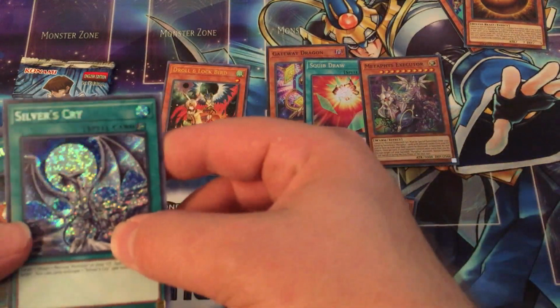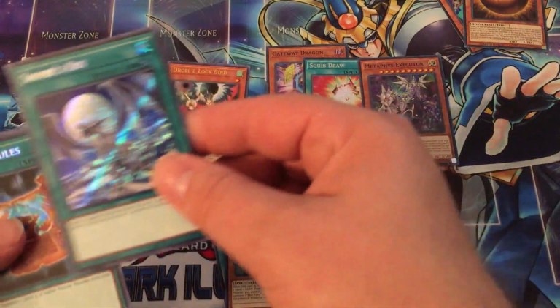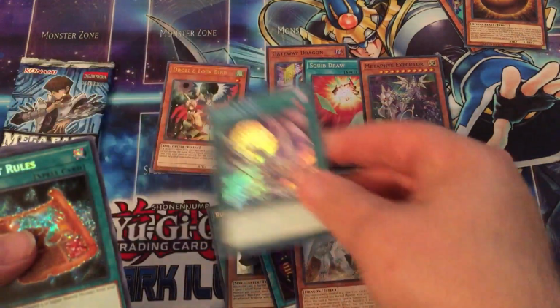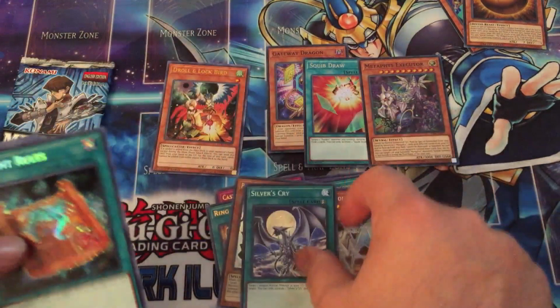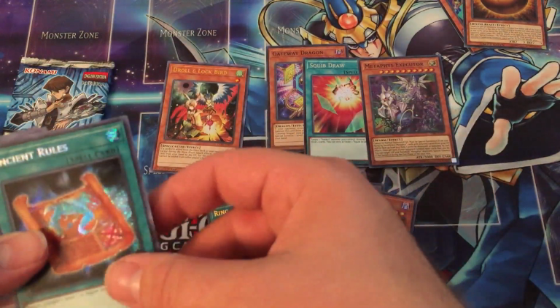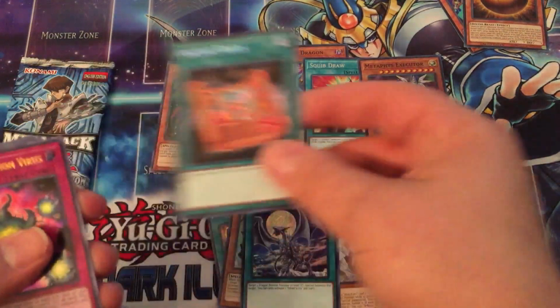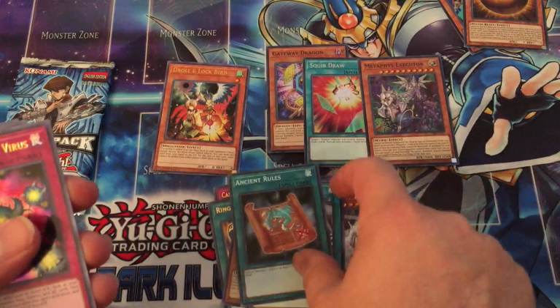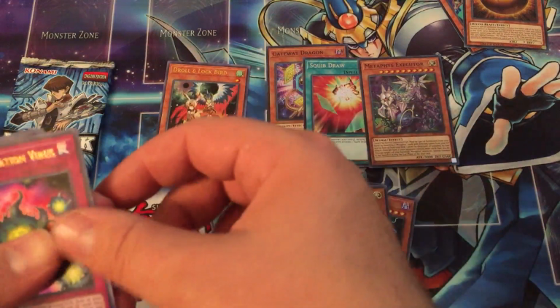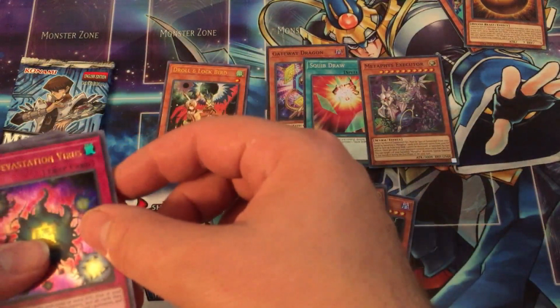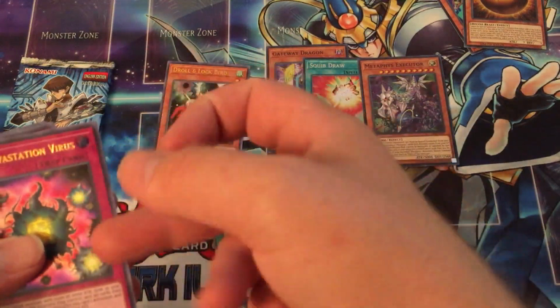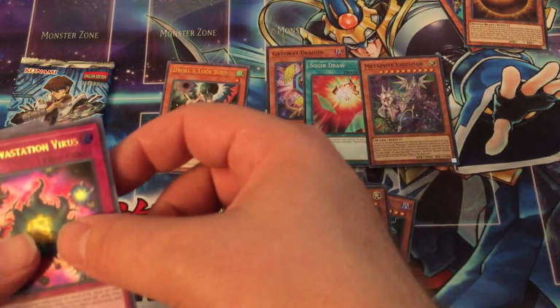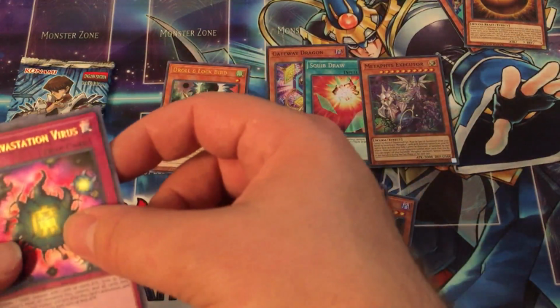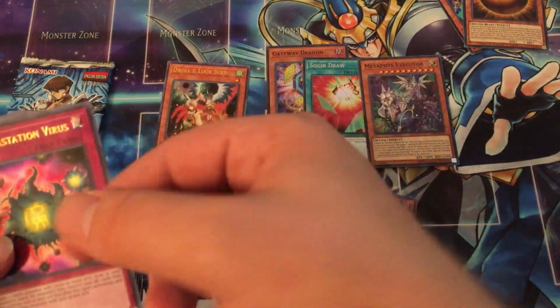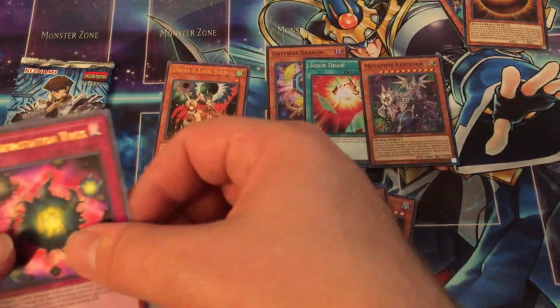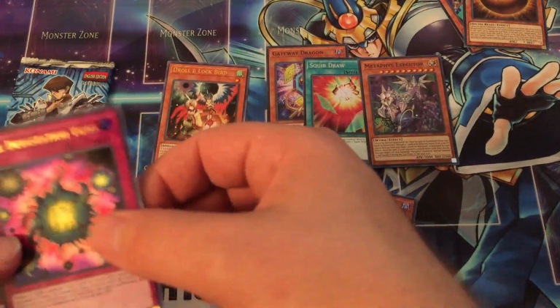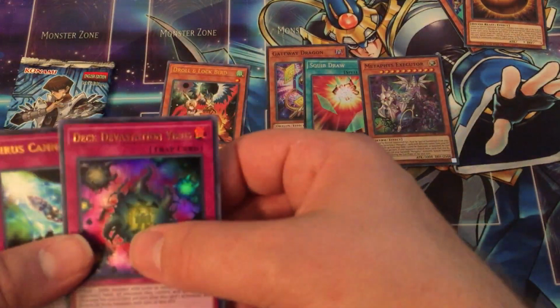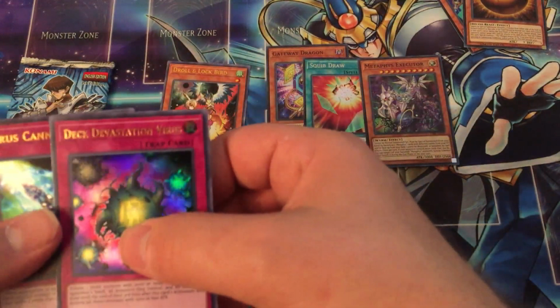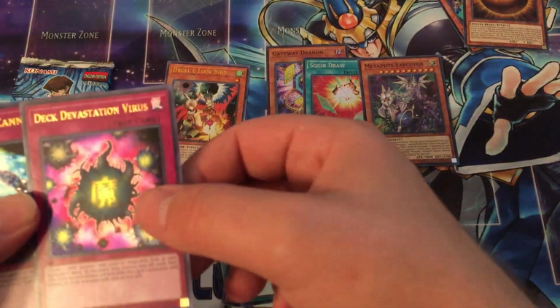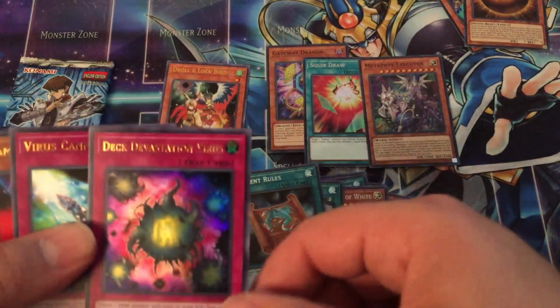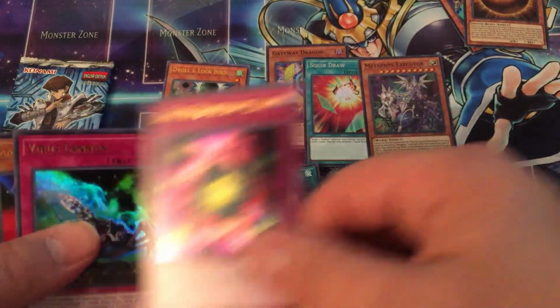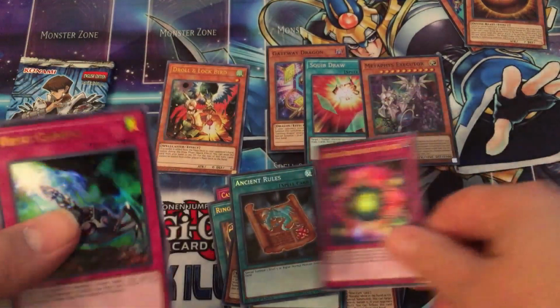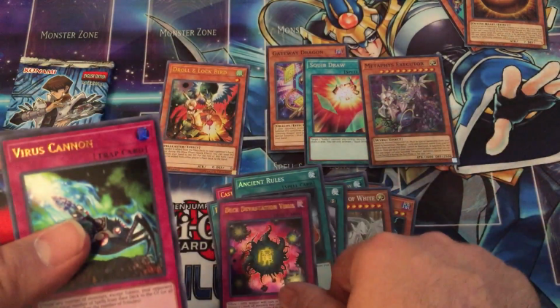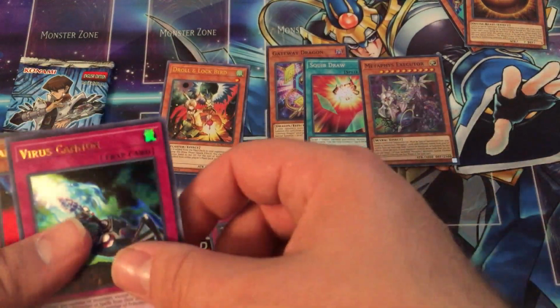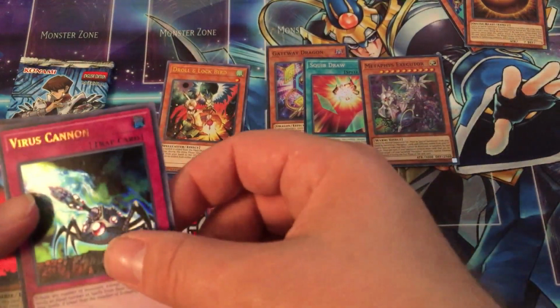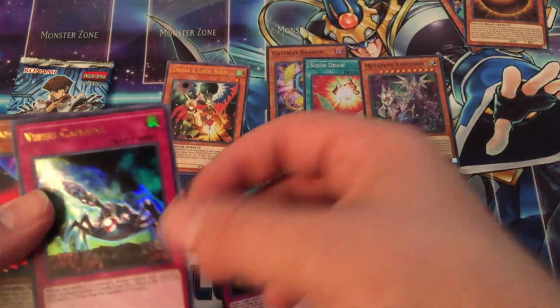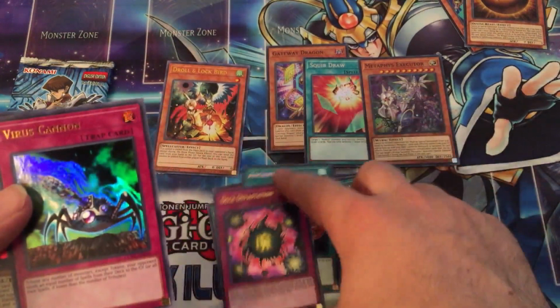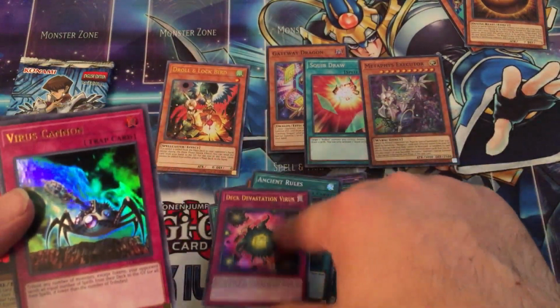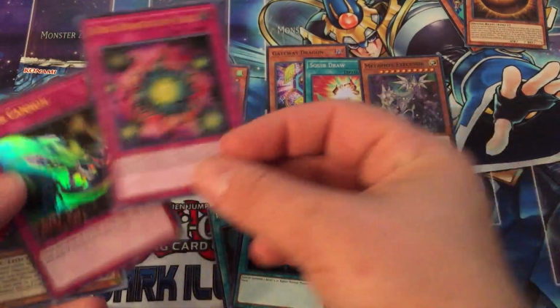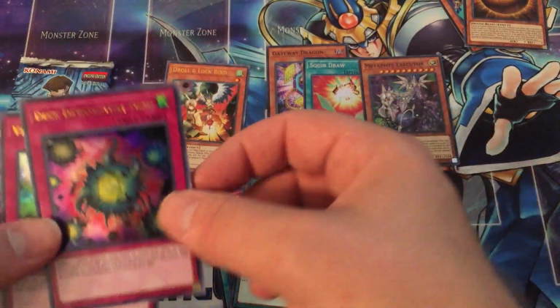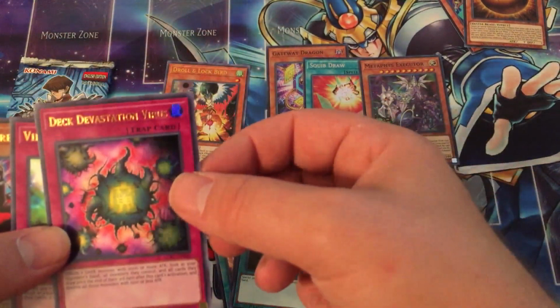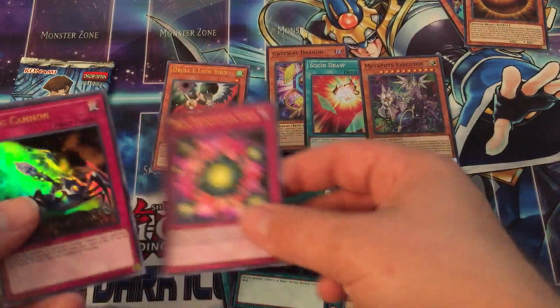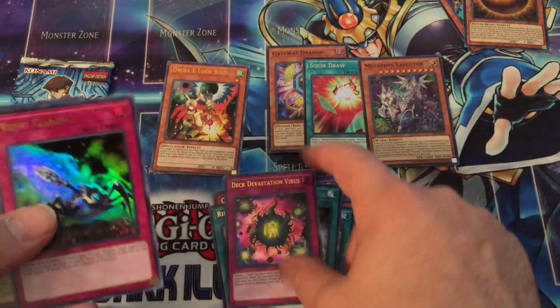We have a Silver's Cry and Ancient Rules. Deck Devastation Virus — I'm actually building this deck with the new Lair of Darkness and Infernoids, so it's kind of a neat card to have. I don't even think I have a holo version of this card, come to think of it.